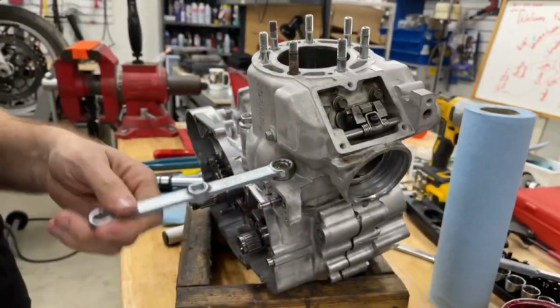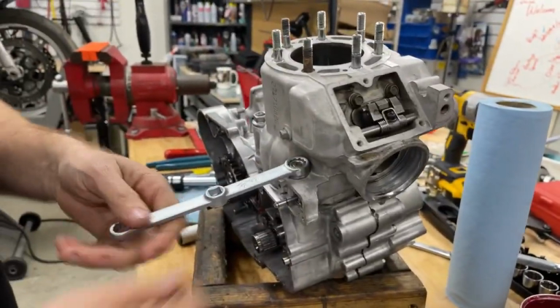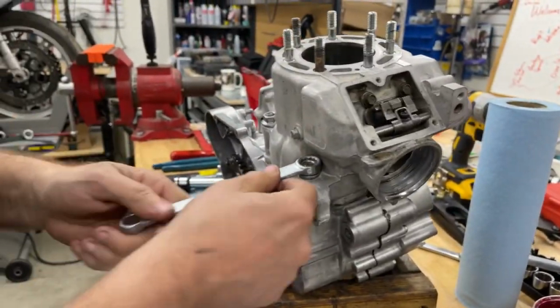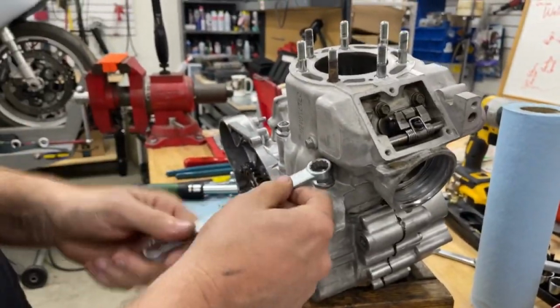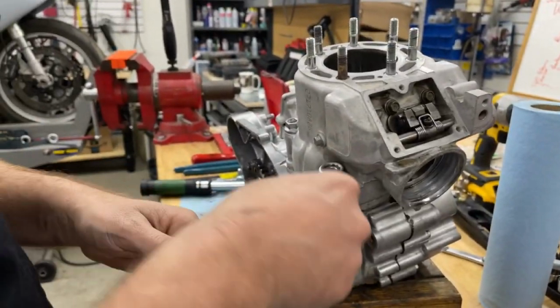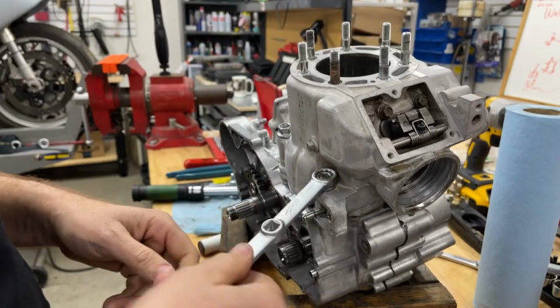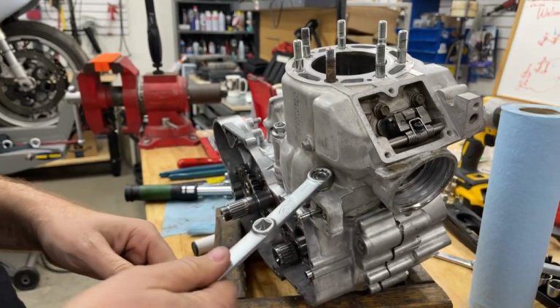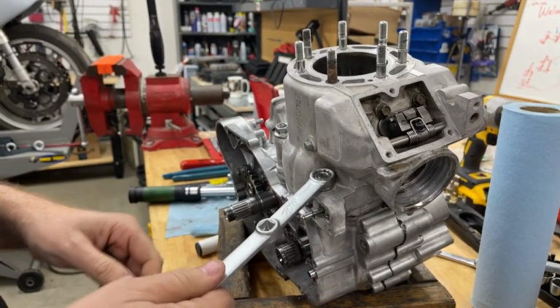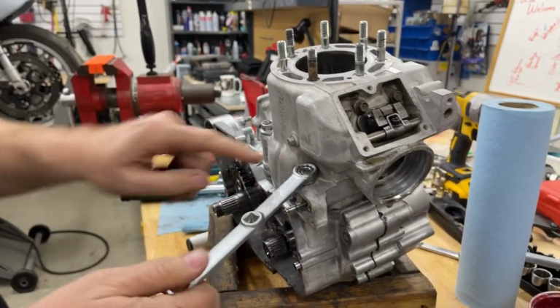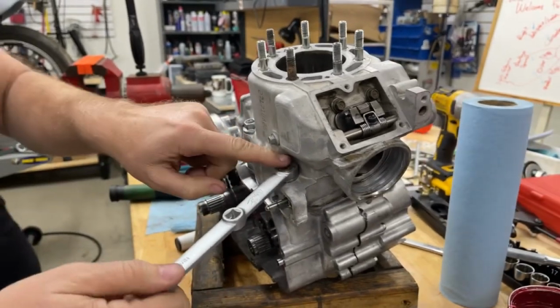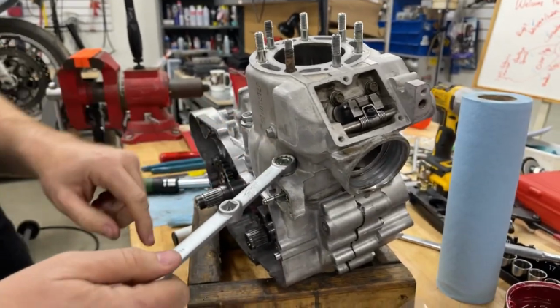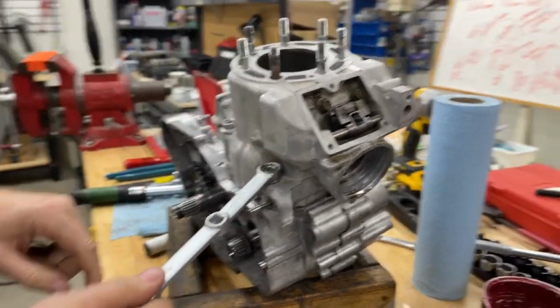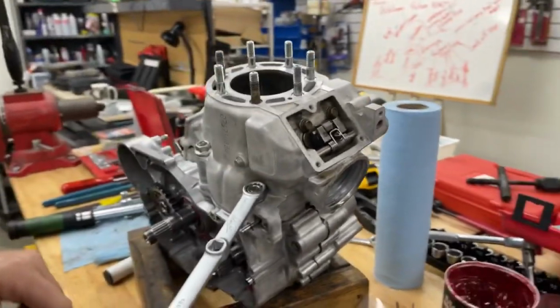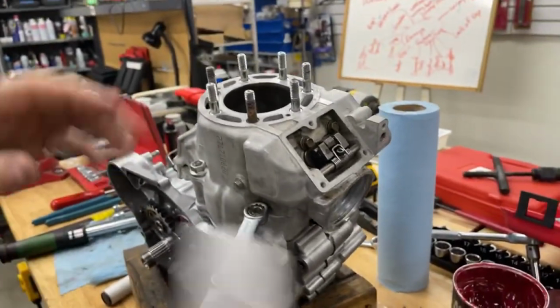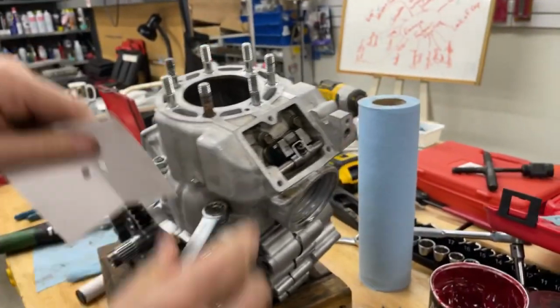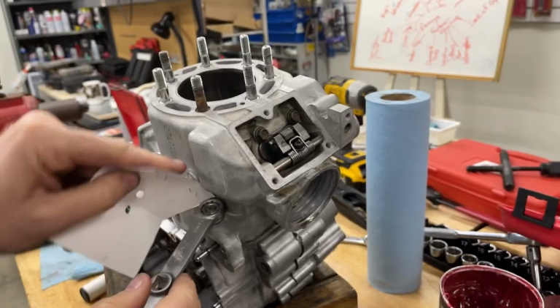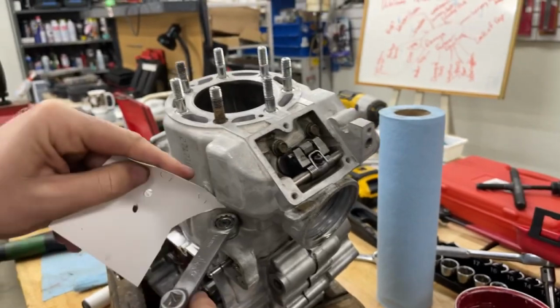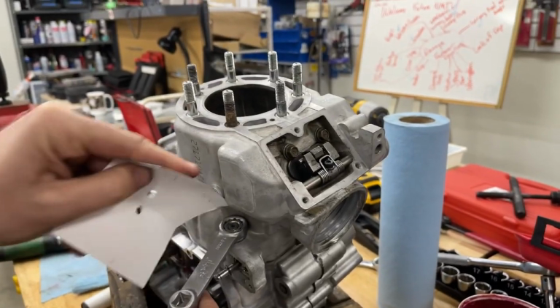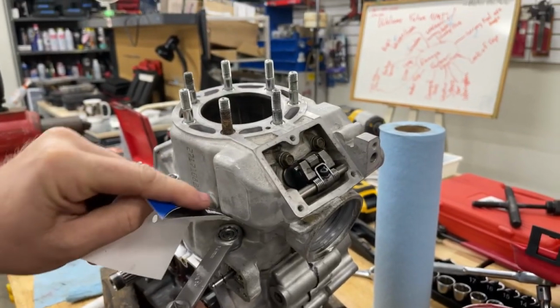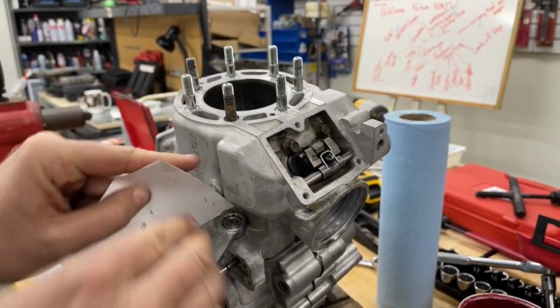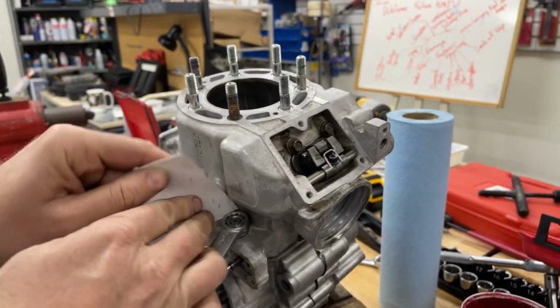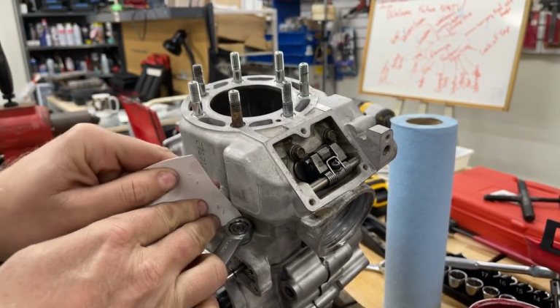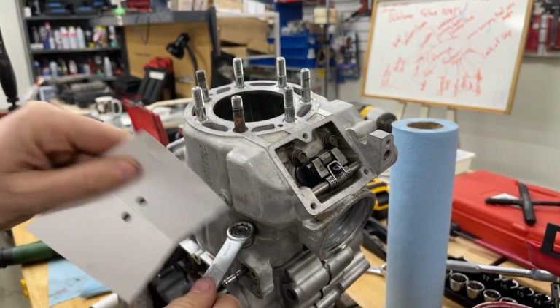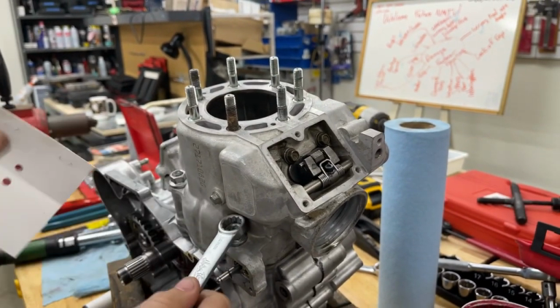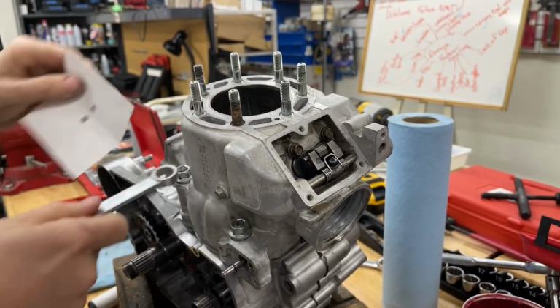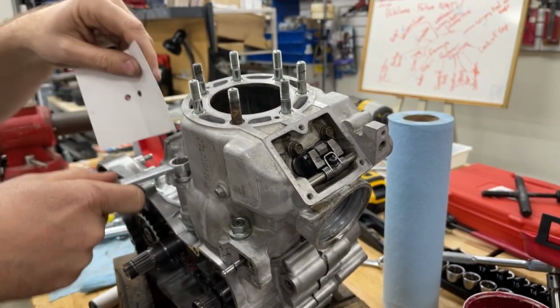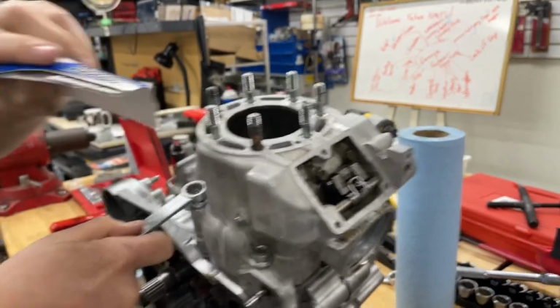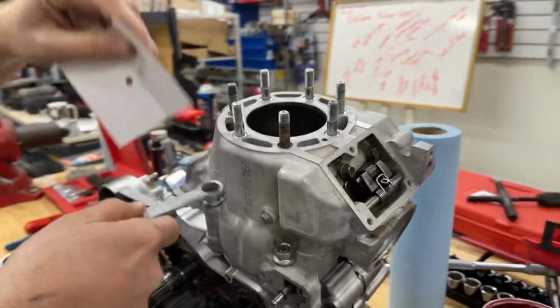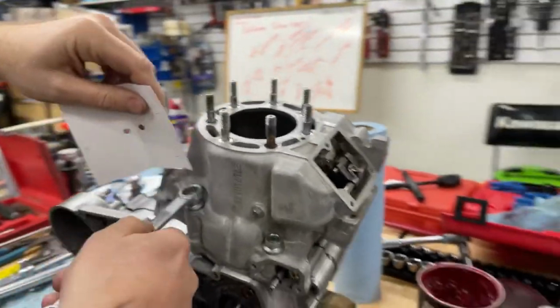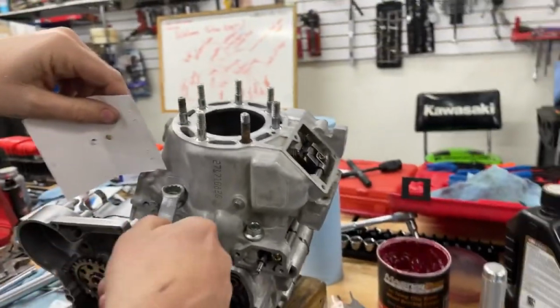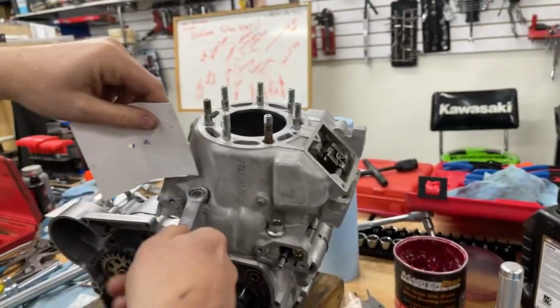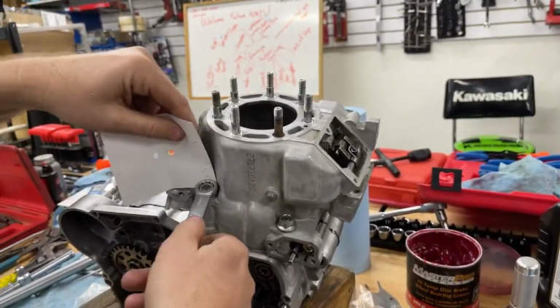Took a lot more off that time. See how we're not dragging there now — trying a couple different spots. I'm not touching the cylinder. If I really wanted to verify, I could make sure a business card or piece of paper could fit behind the head.